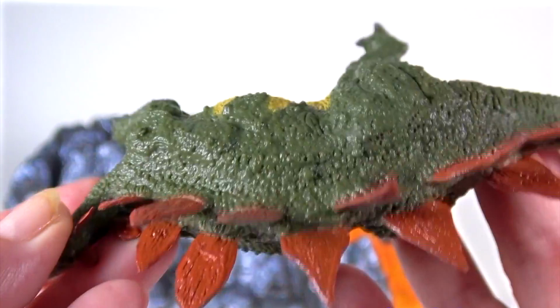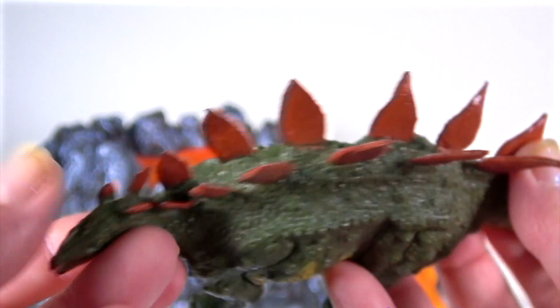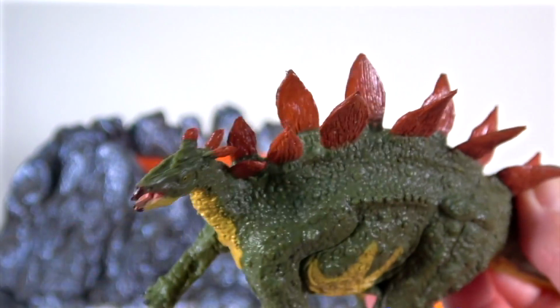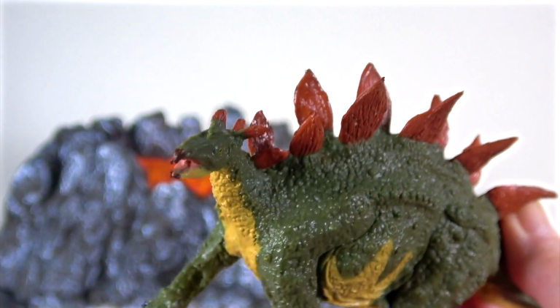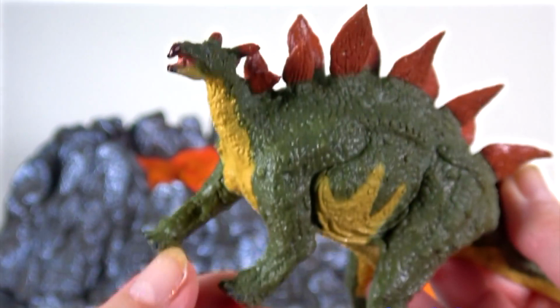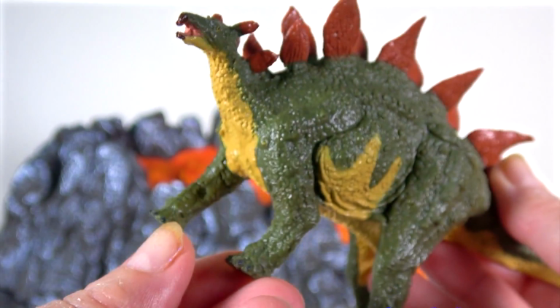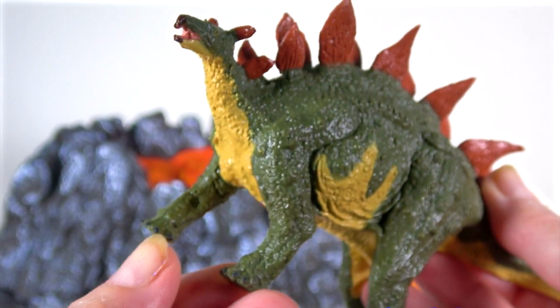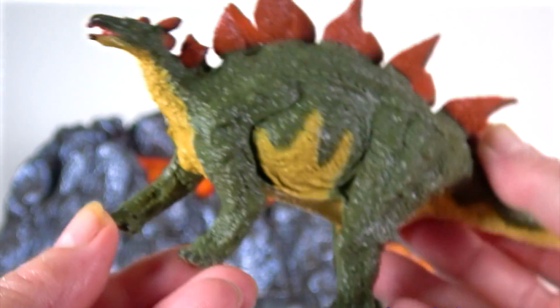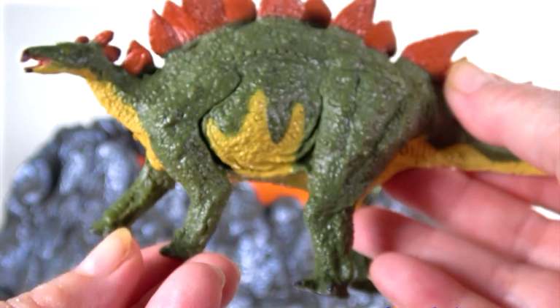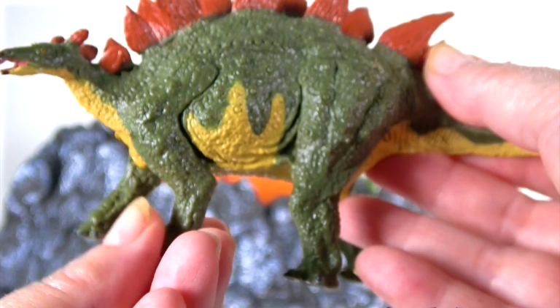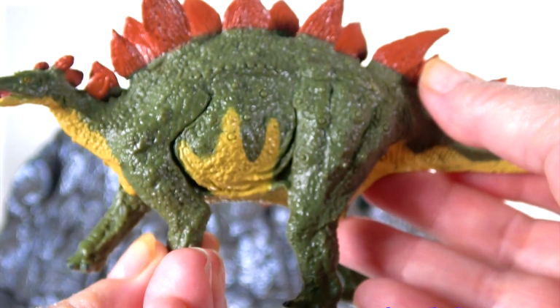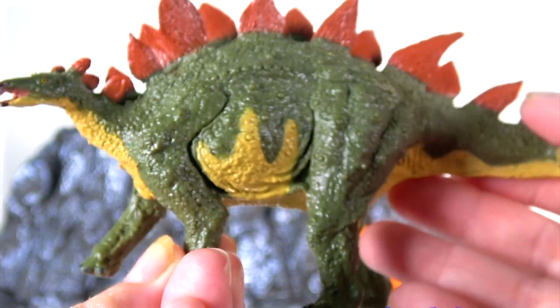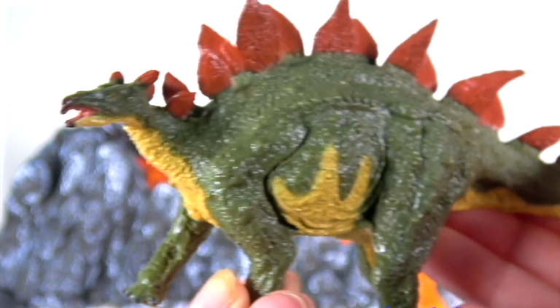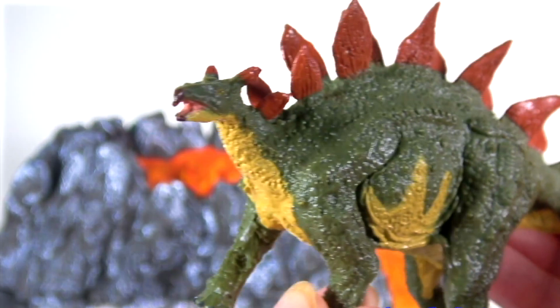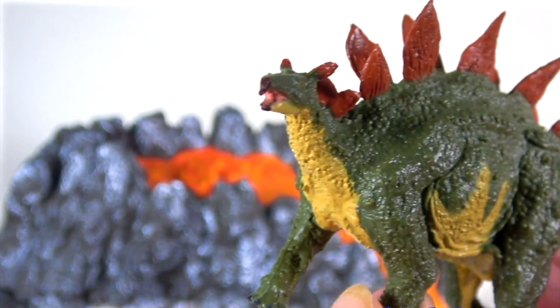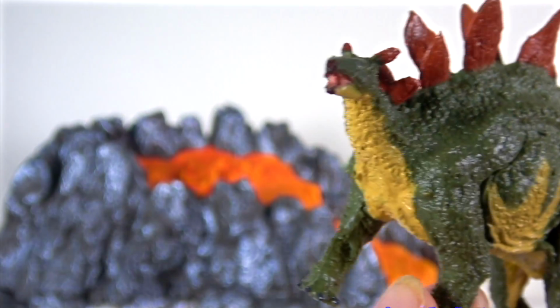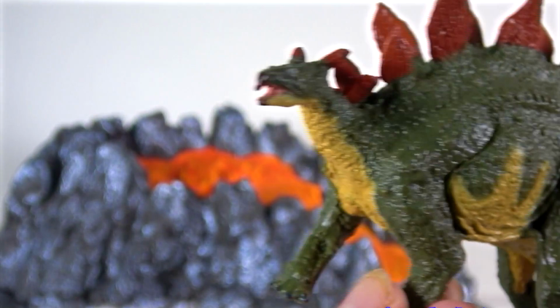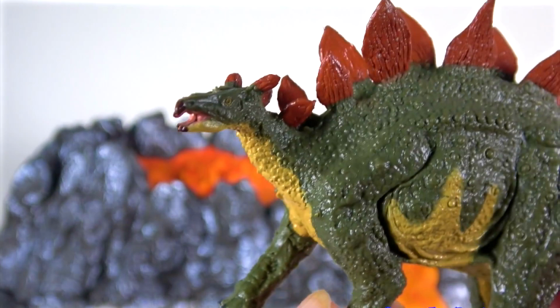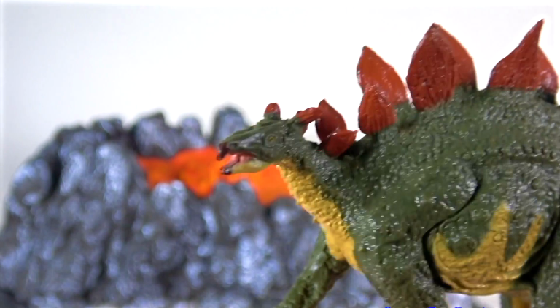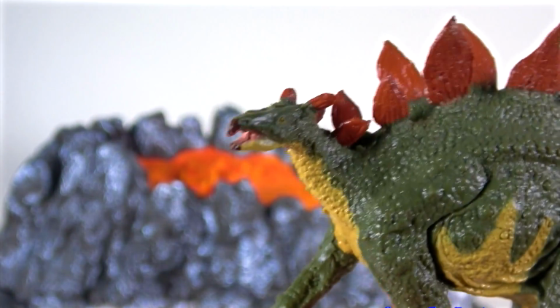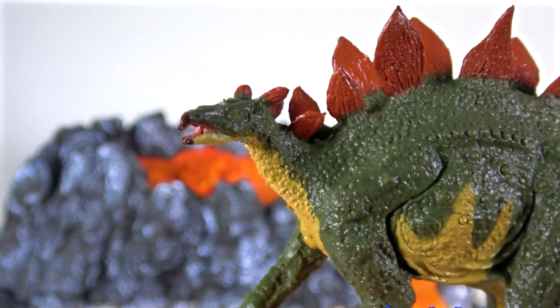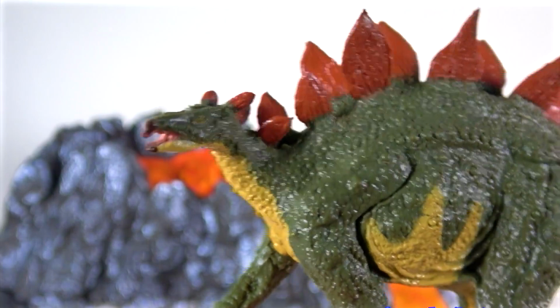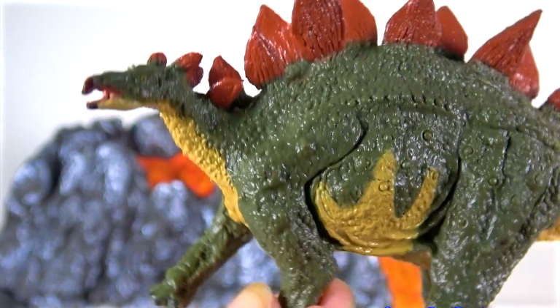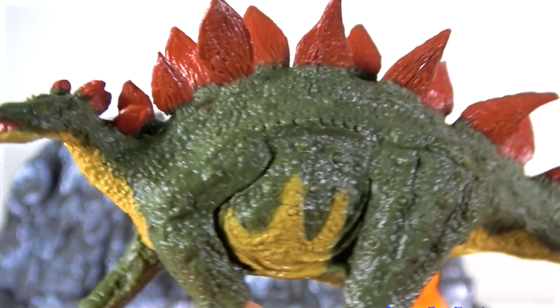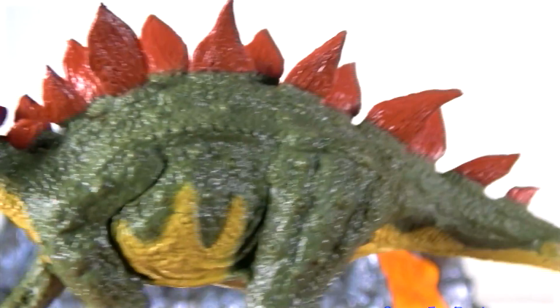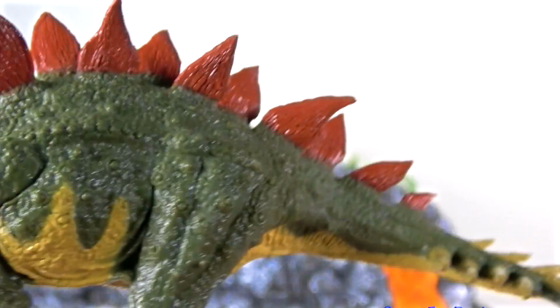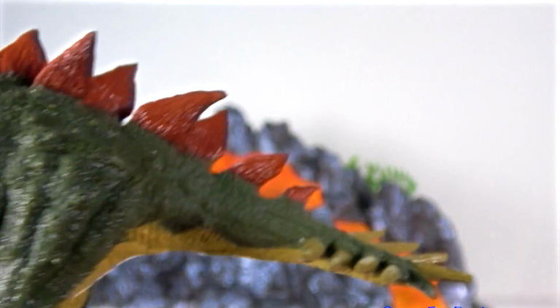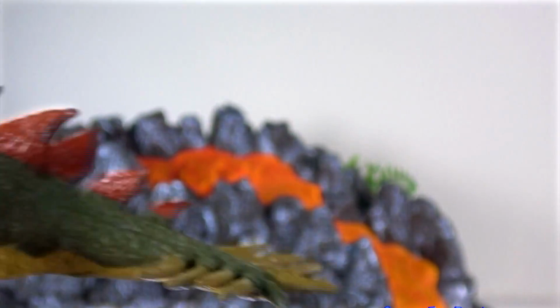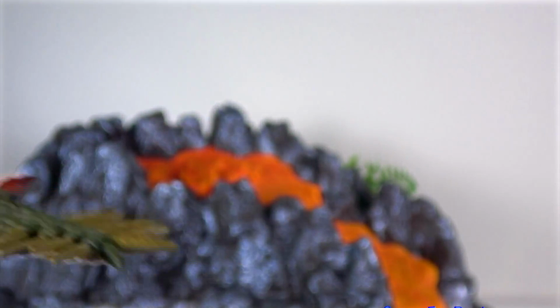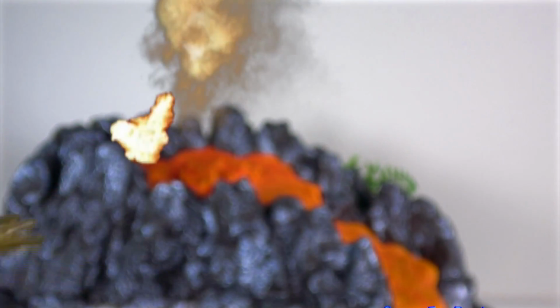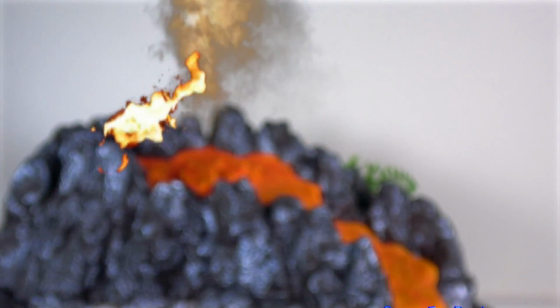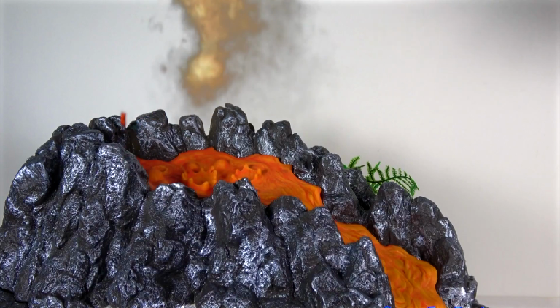Those tail spikes could grow to four feet, or 1.2 meters long. The front feet had five toes with hoof-like tips, and the rear feet had three short wide toes with hooves.